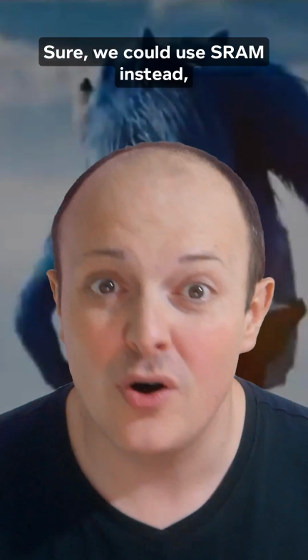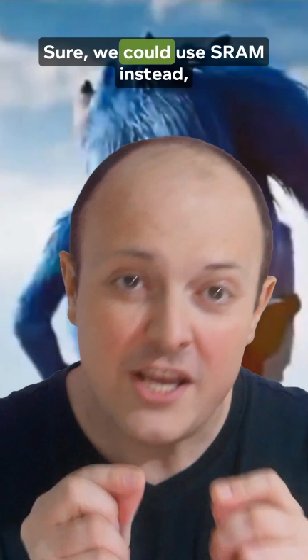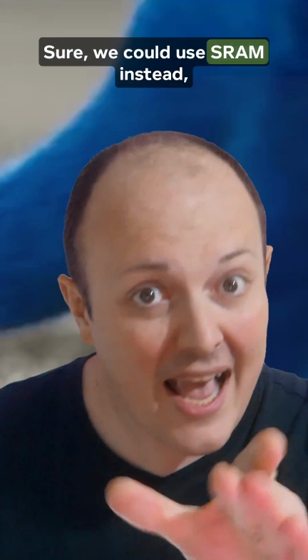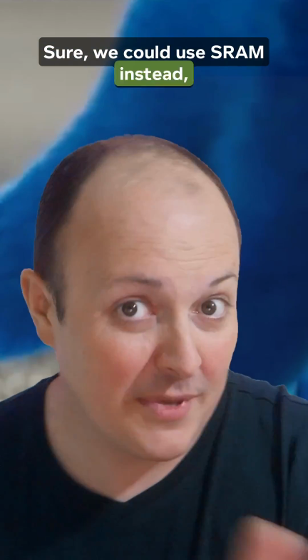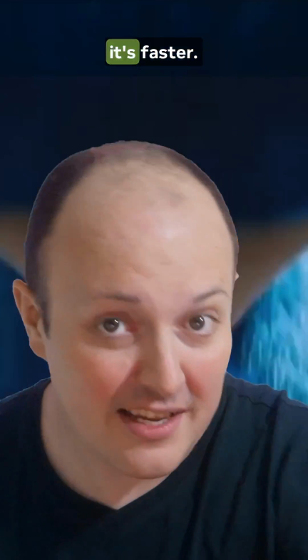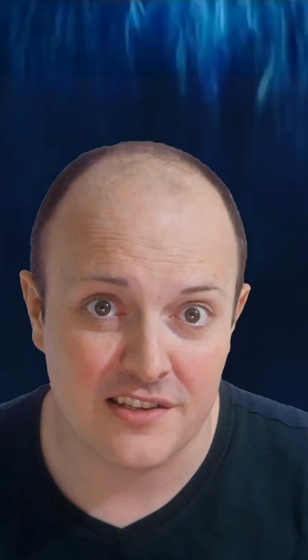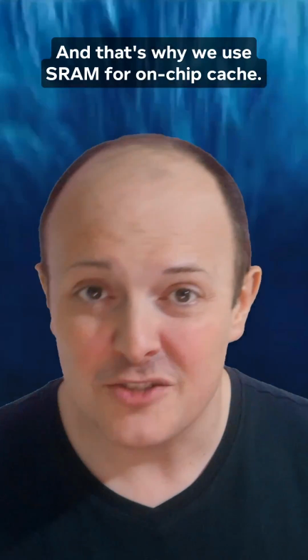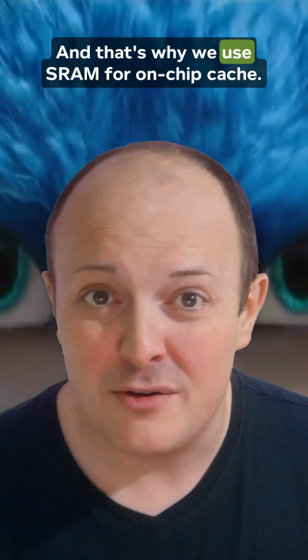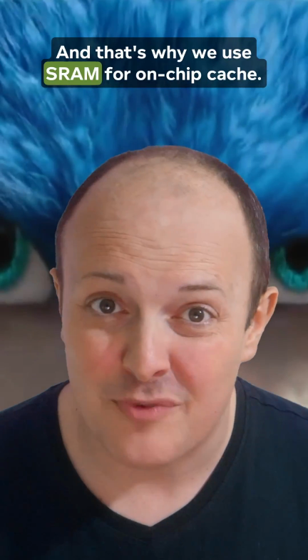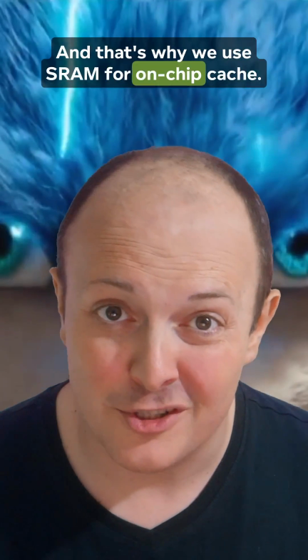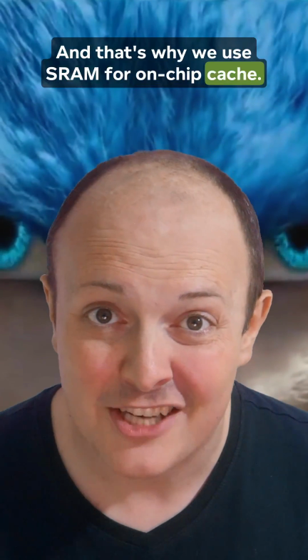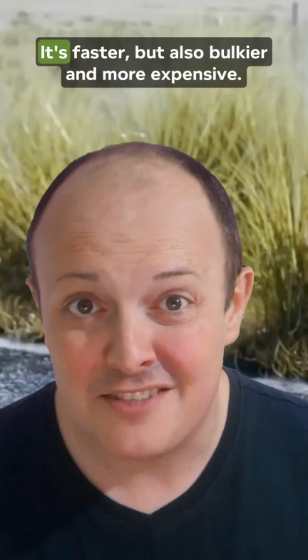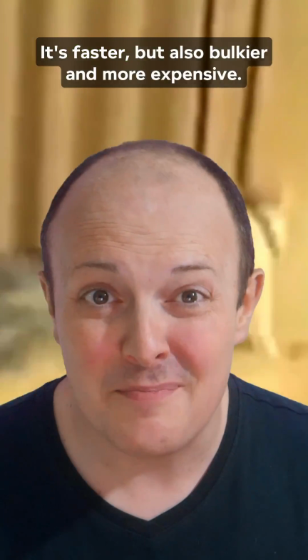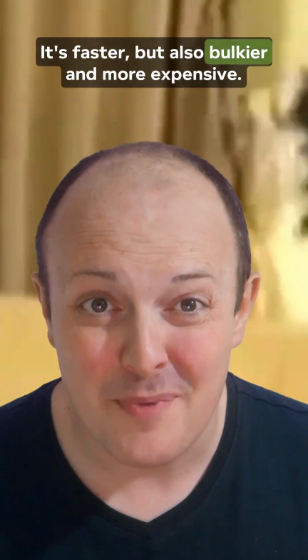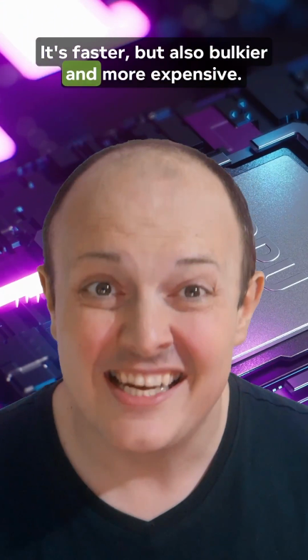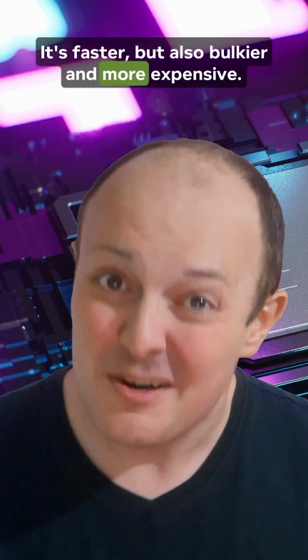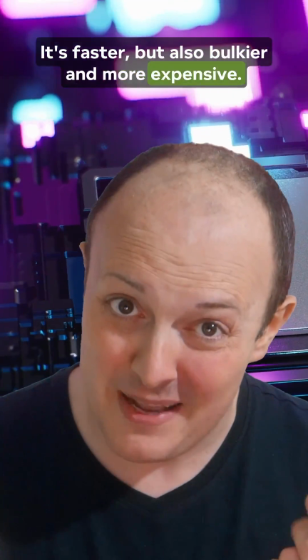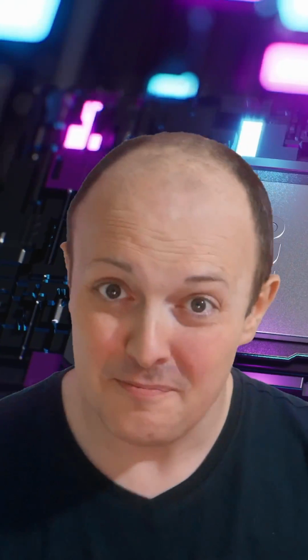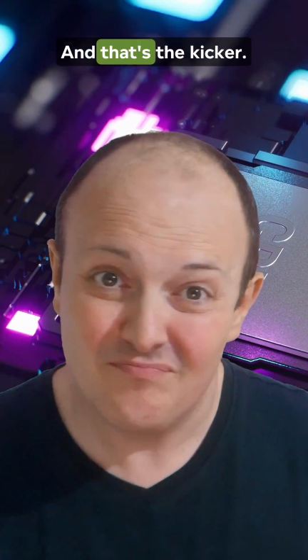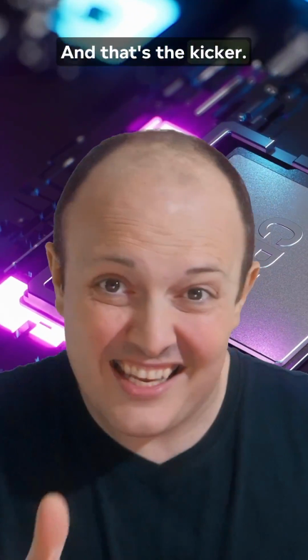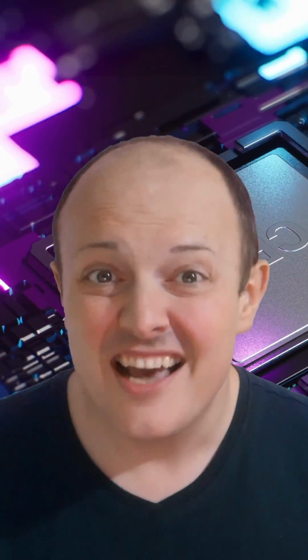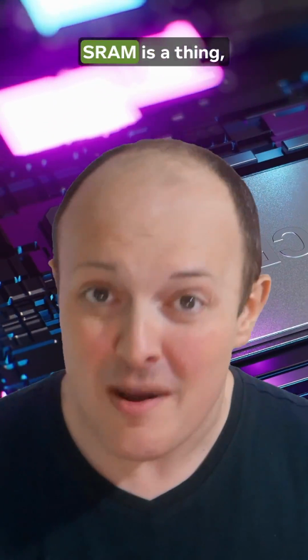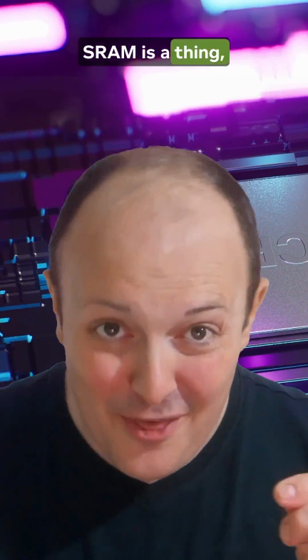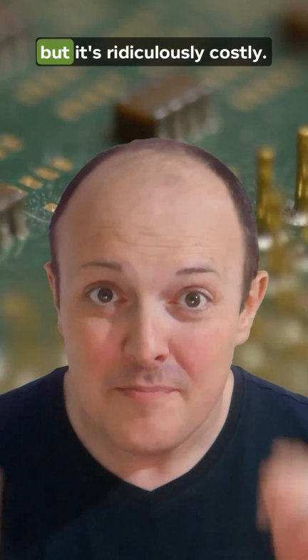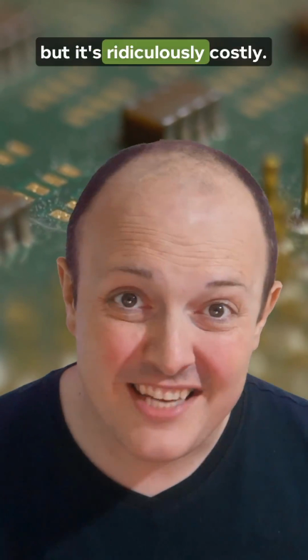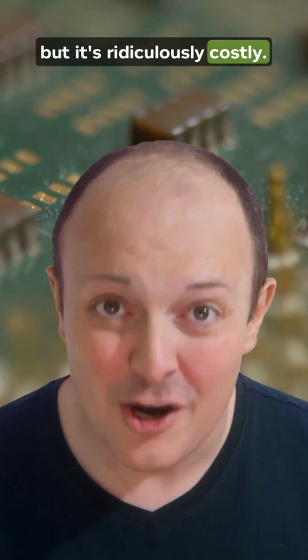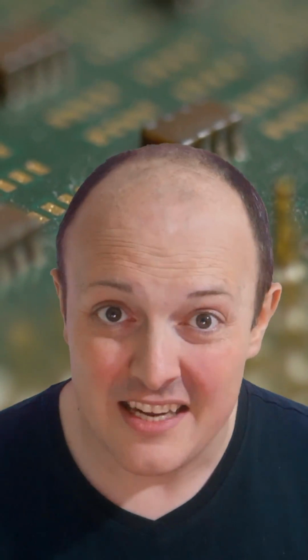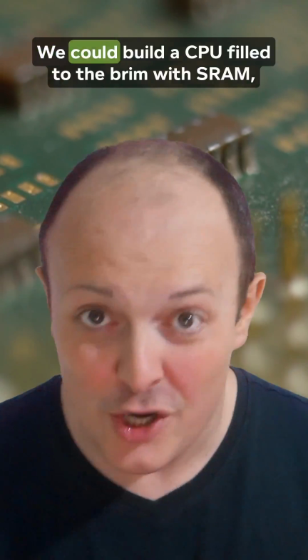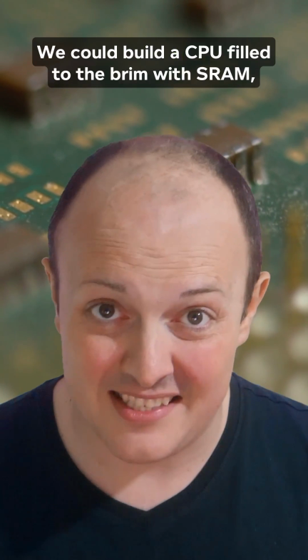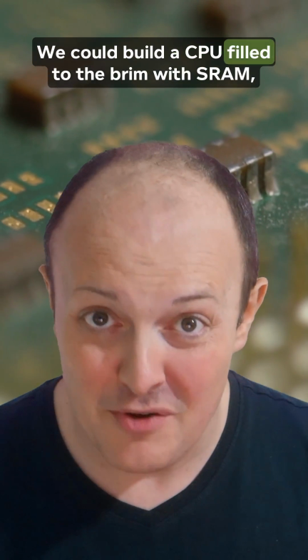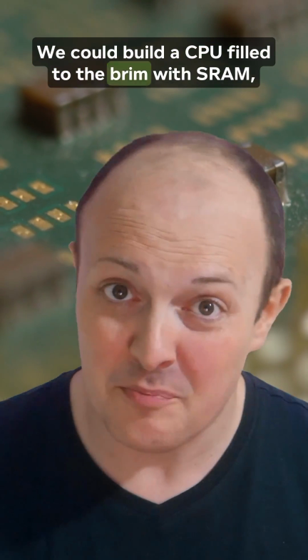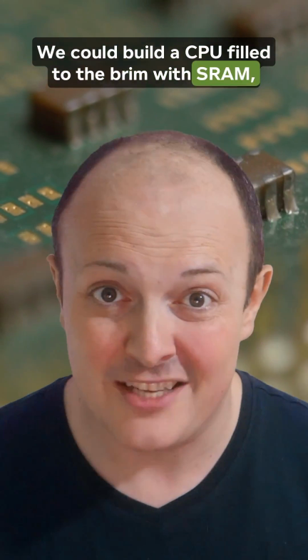Sure, we could use SRAM instead — it's faster, and that's why we use SRAM for on-chip cache. But it's also bulkier and more expensive. And that's the kicker: SRAM is a thing, but it's ridiculously costly. We could build a CPU filled to the brim with SRAM.